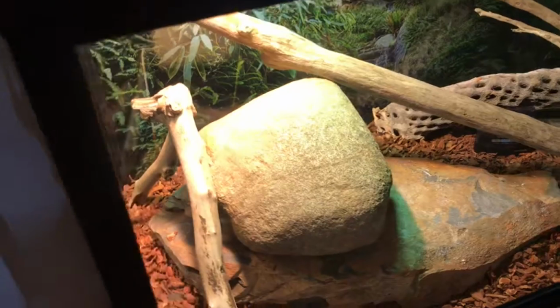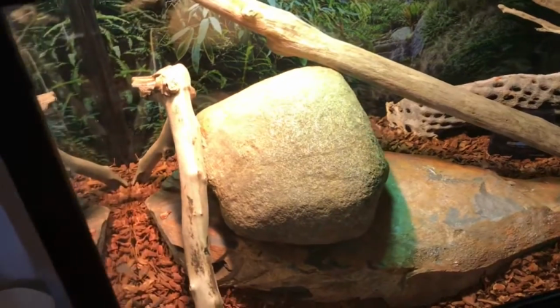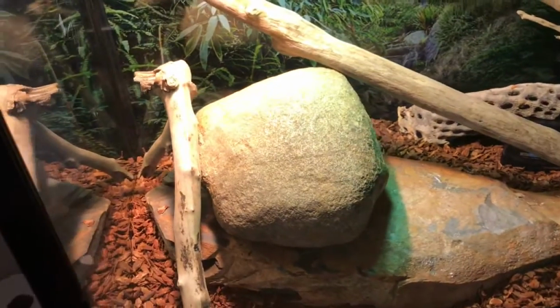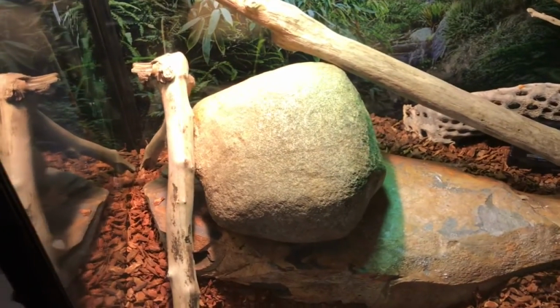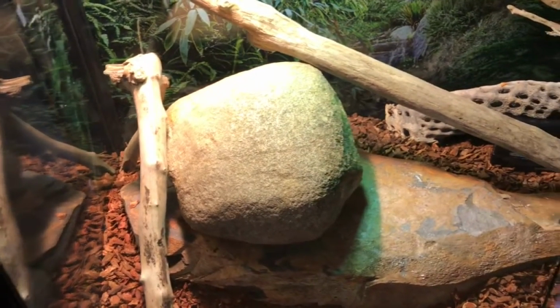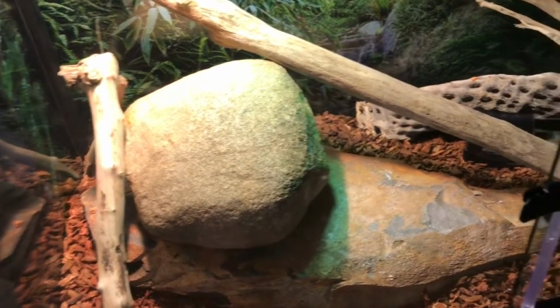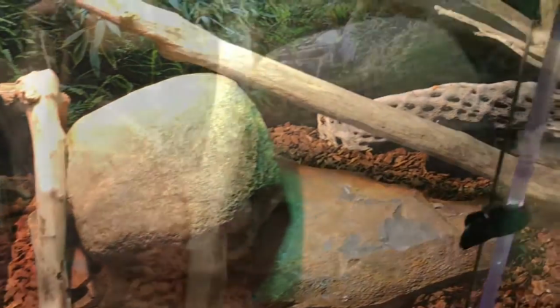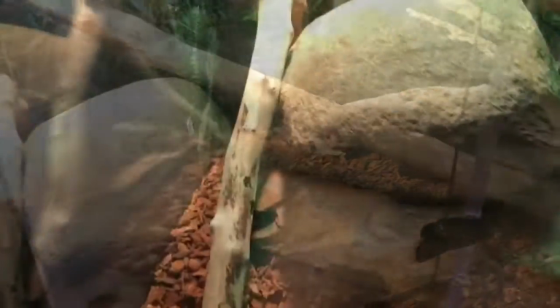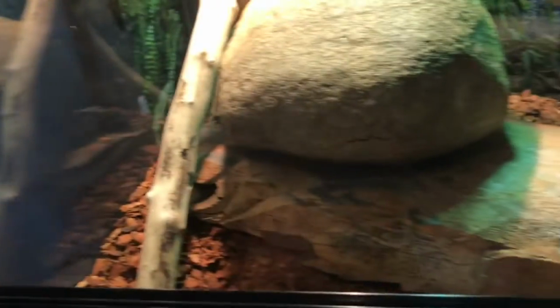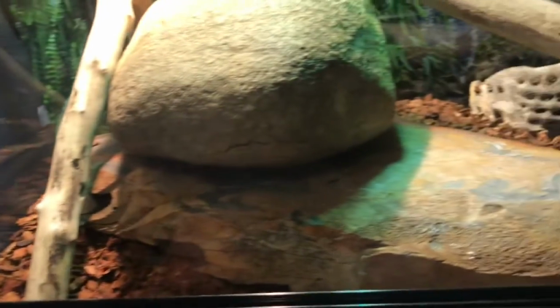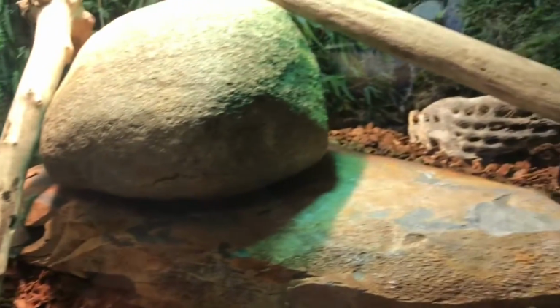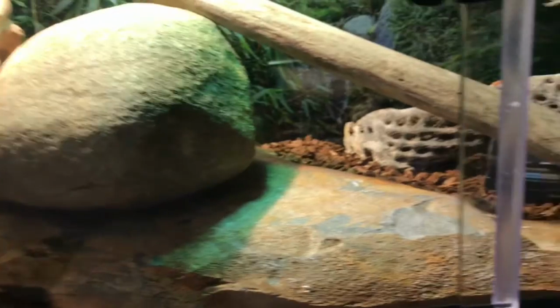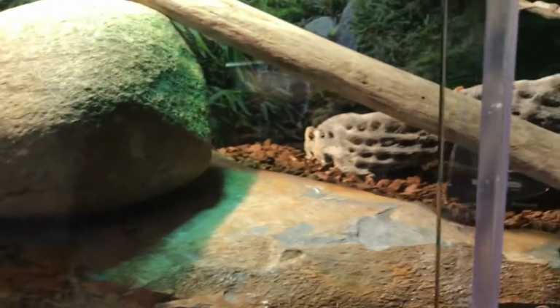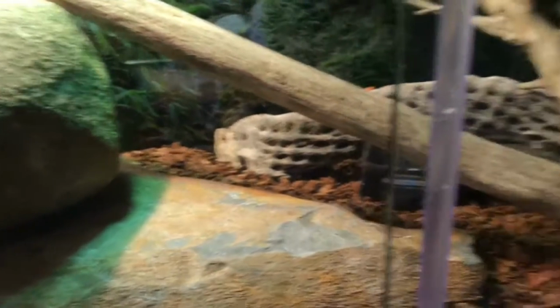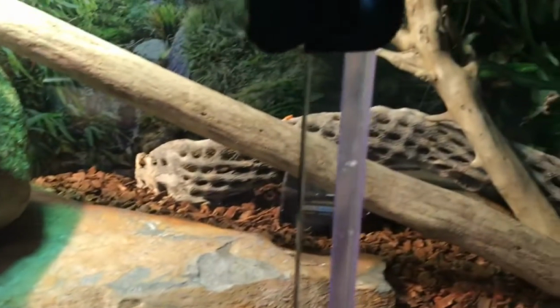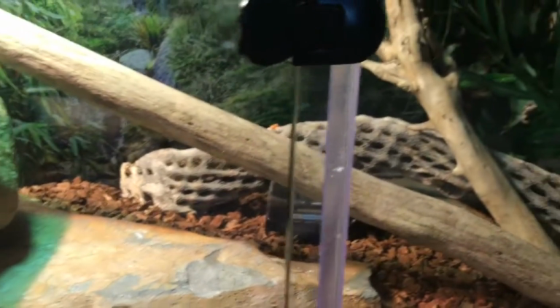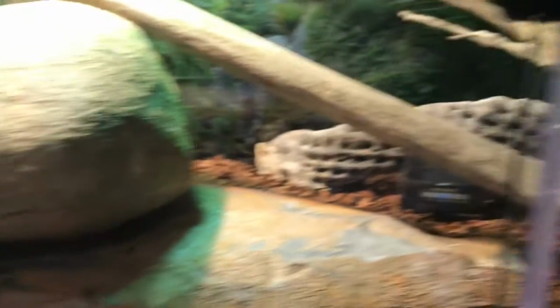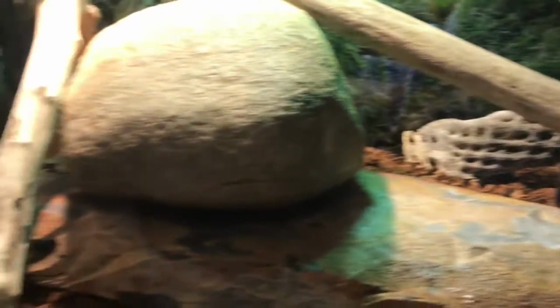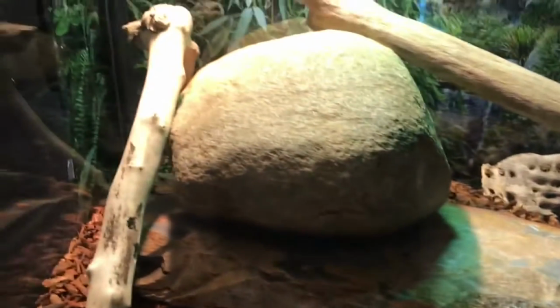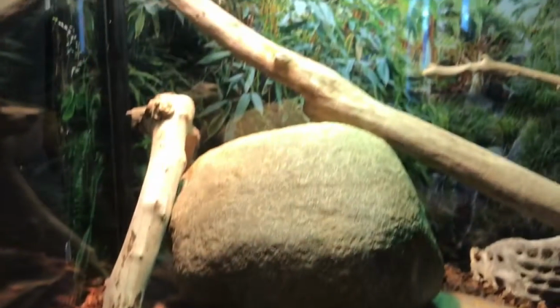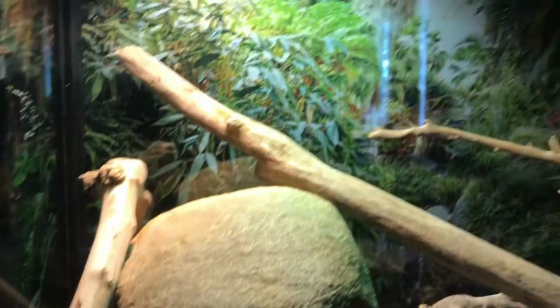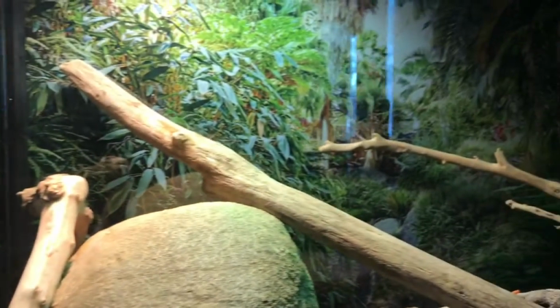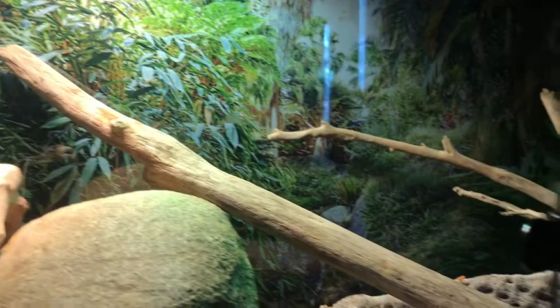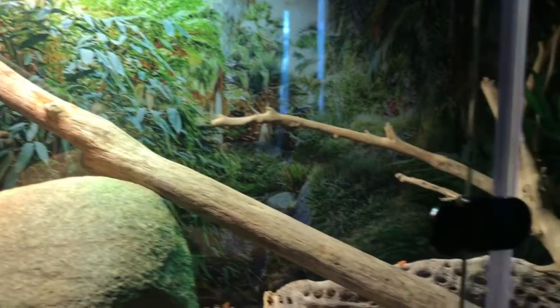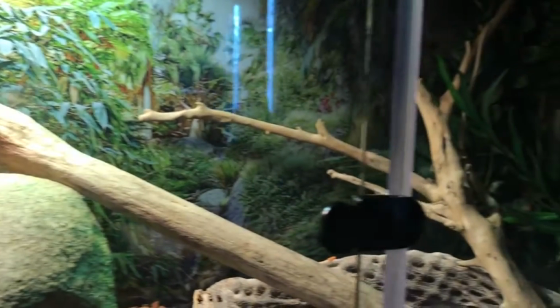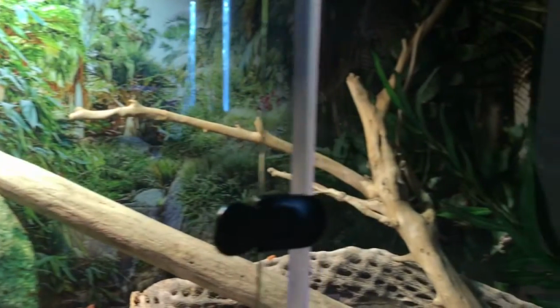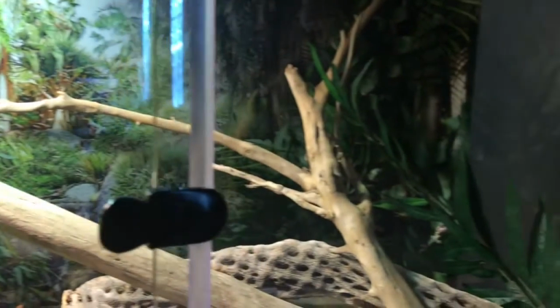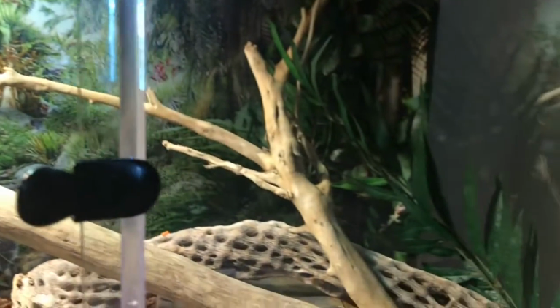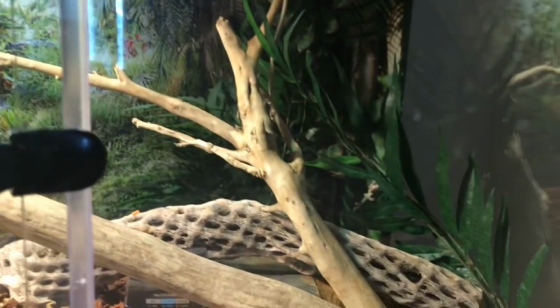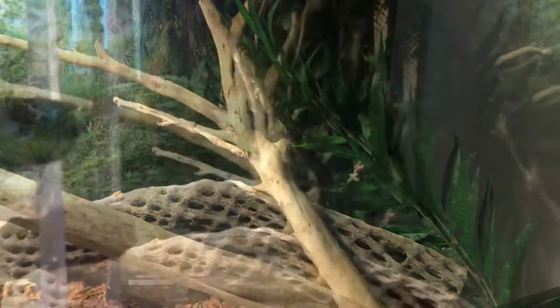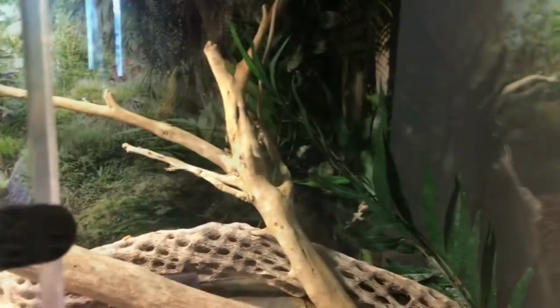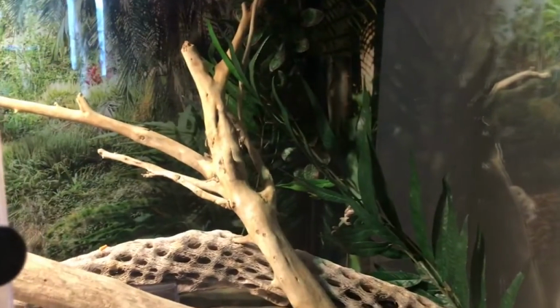Hello everybody, my name is Kai and I would like to welcome you back to another video. Today's video is a very nice video on how you can save money when it comes to owning a bearded dragon.